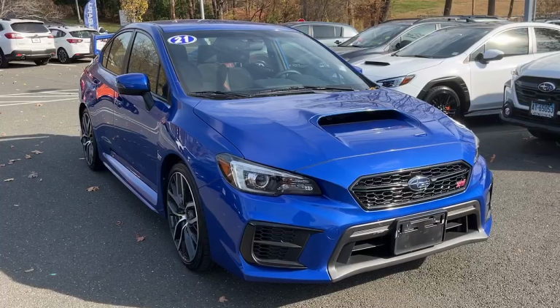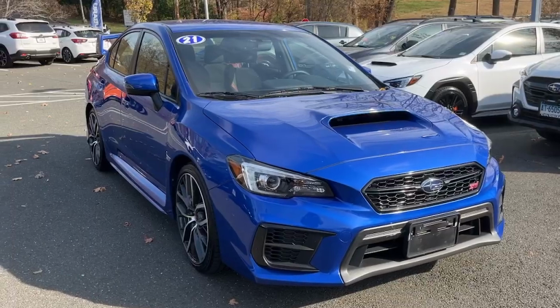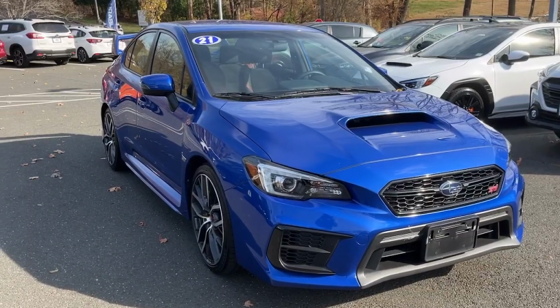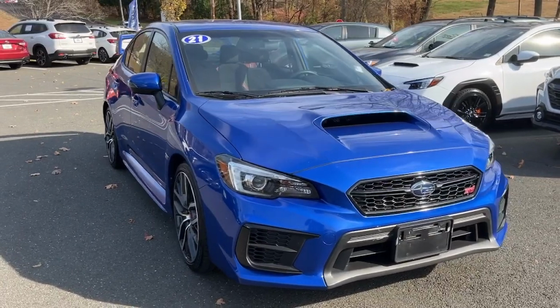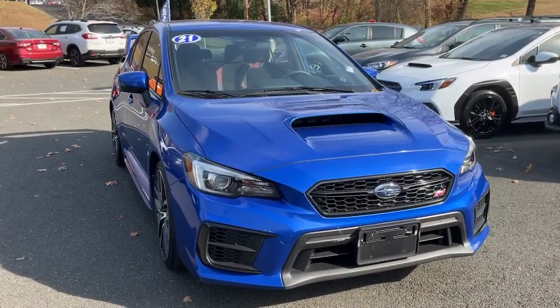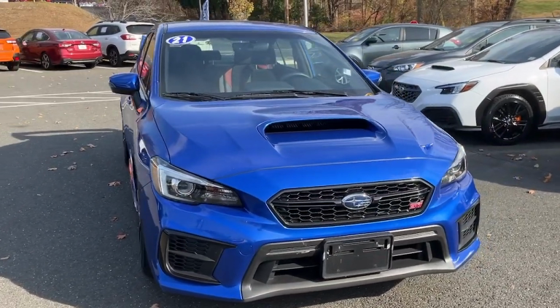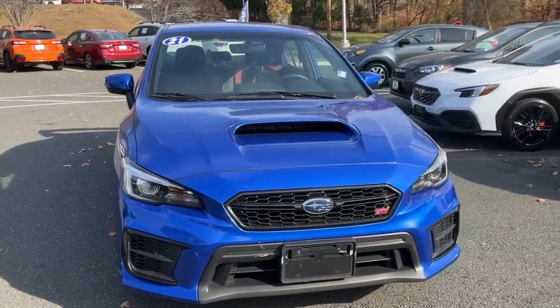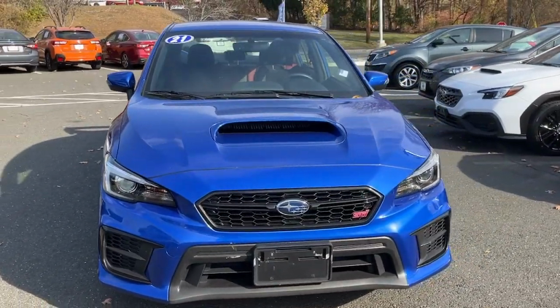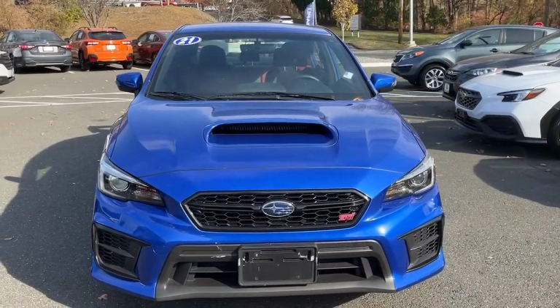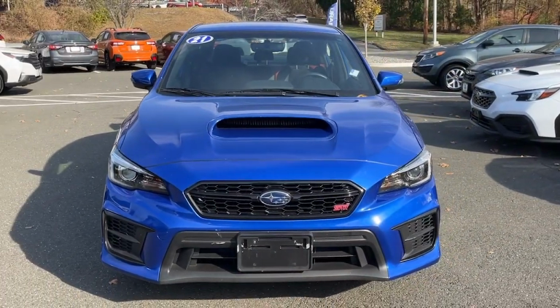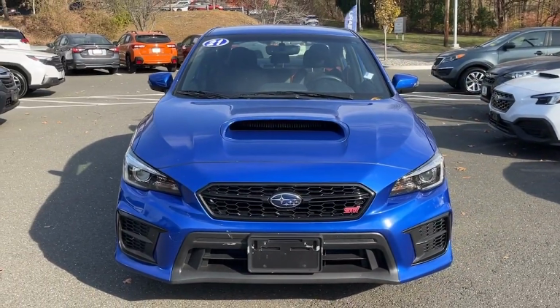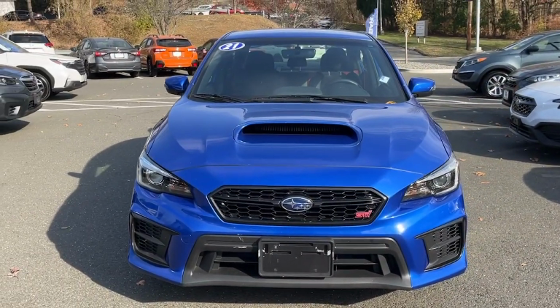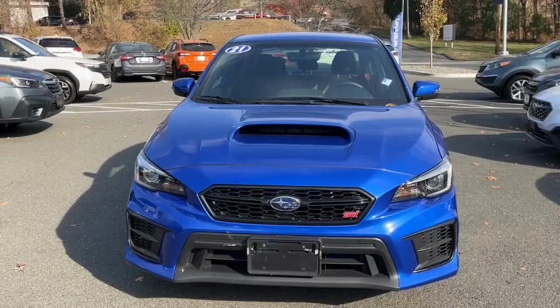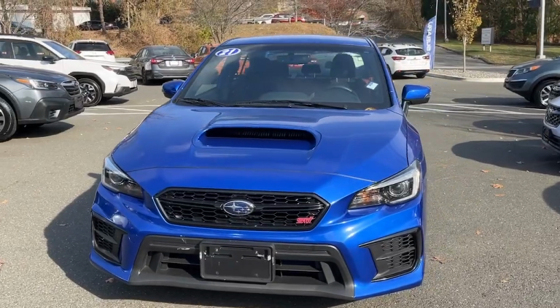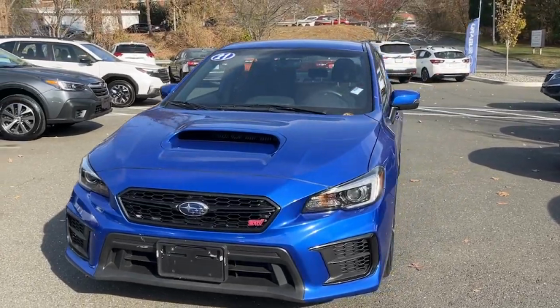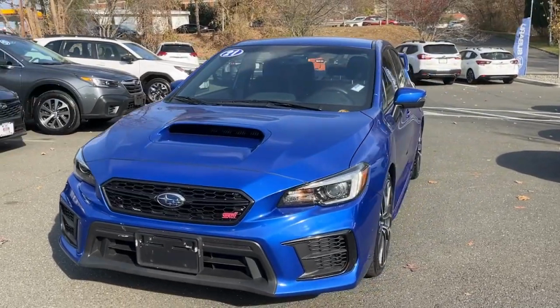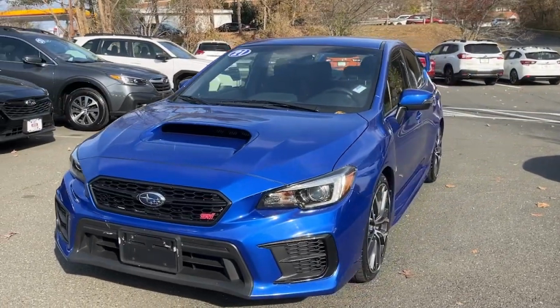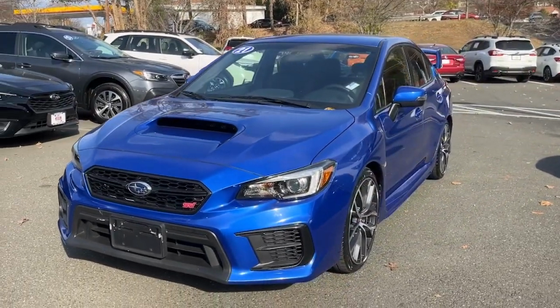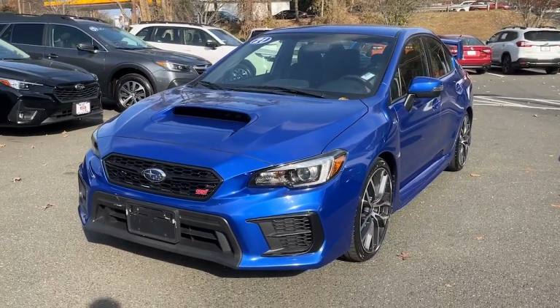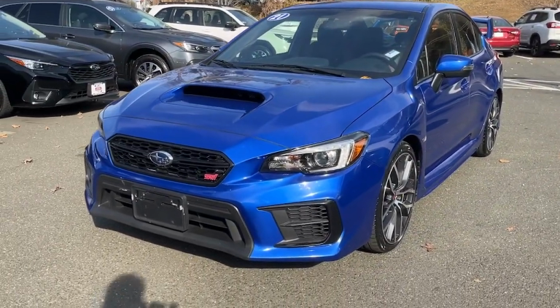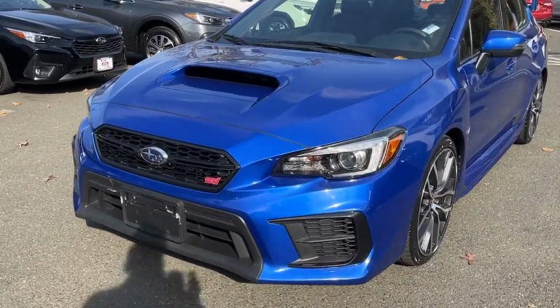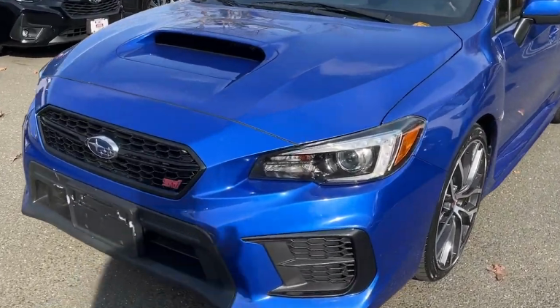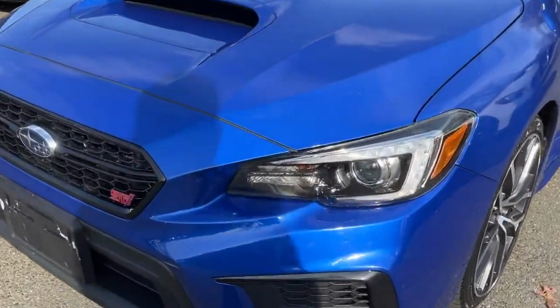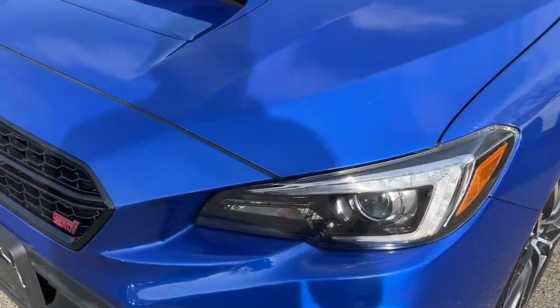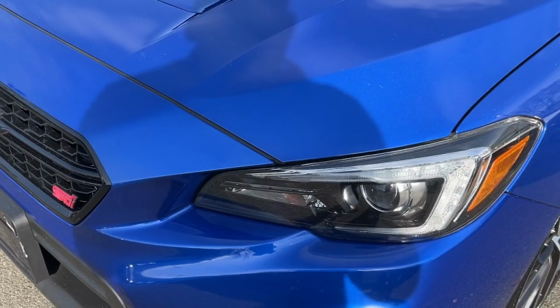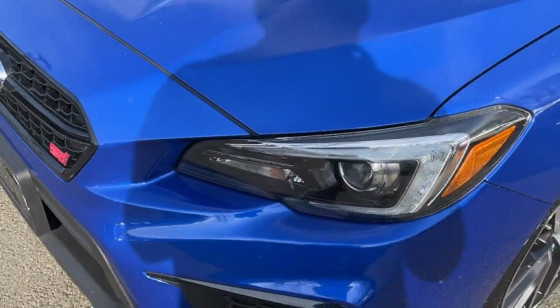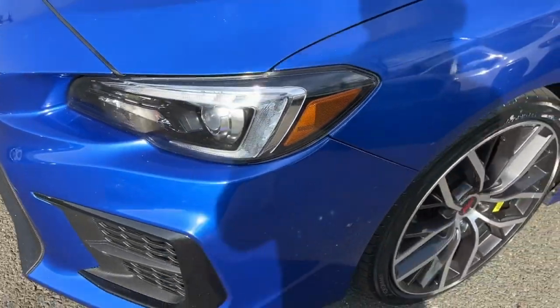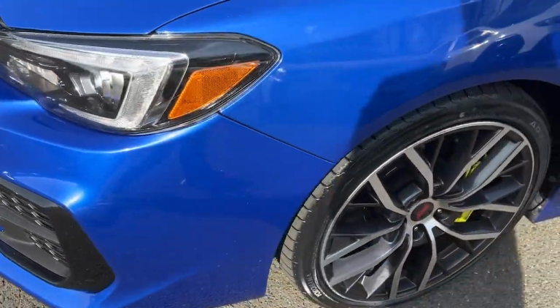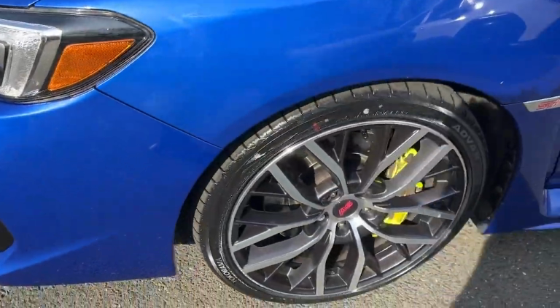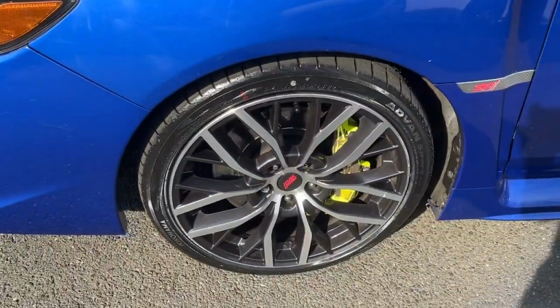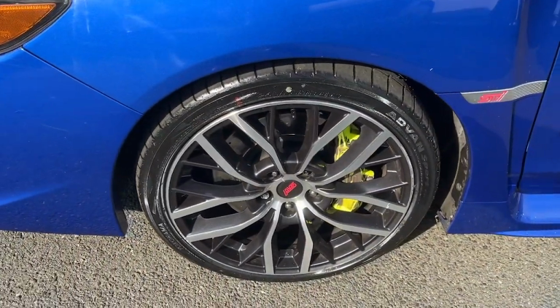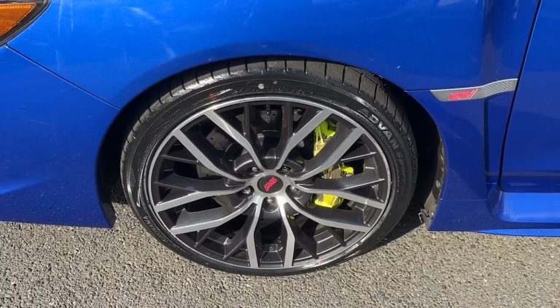Picture yourself in the 2021 Subaru WRX. This vehicle is an outstanding buy with fewer than 60,000 miles on the odometer. The scenic route is a lot more exciting in this WRX.